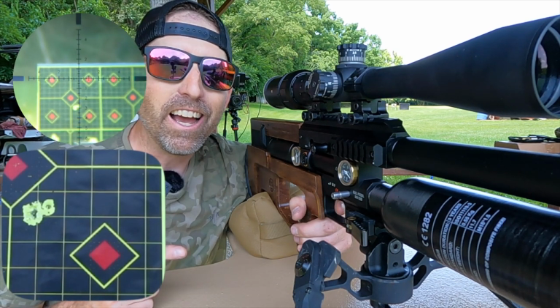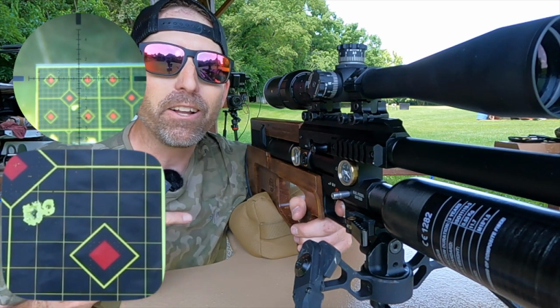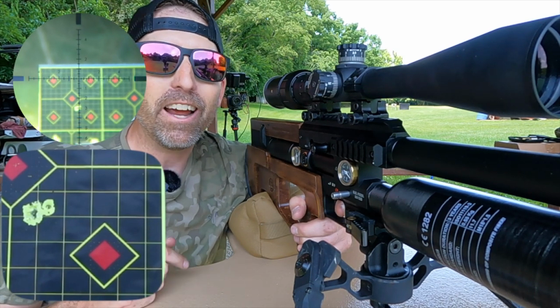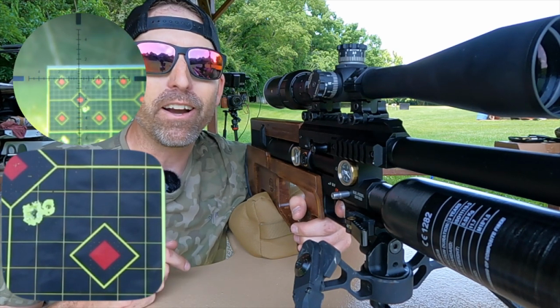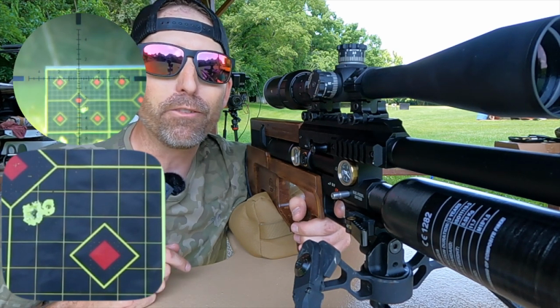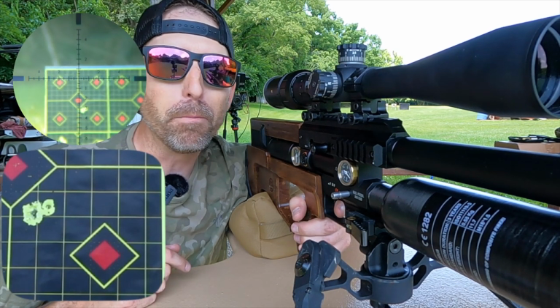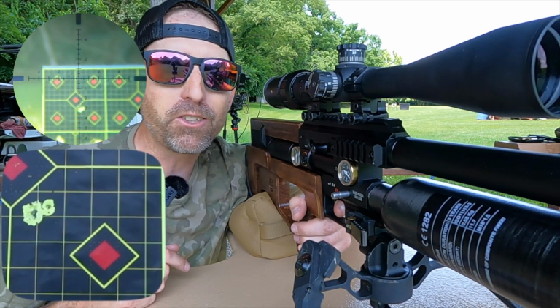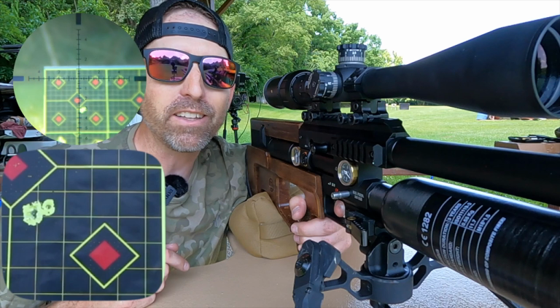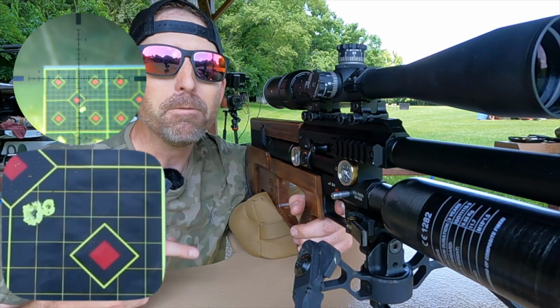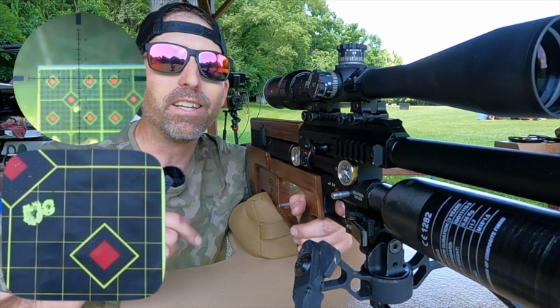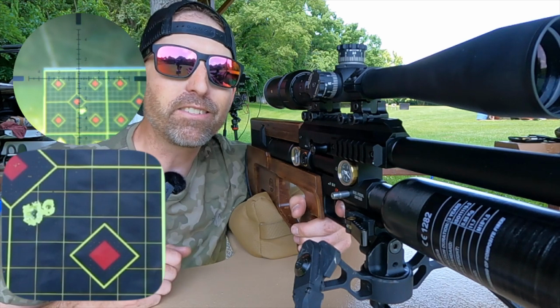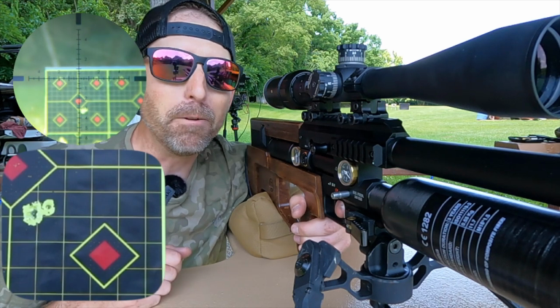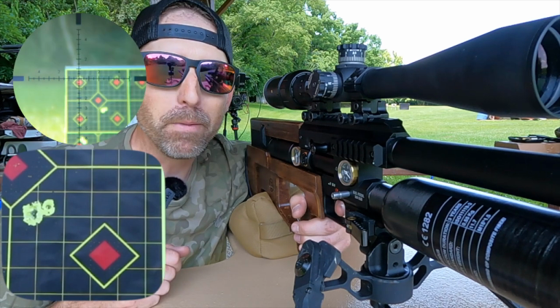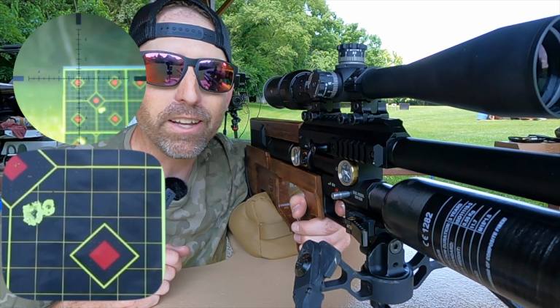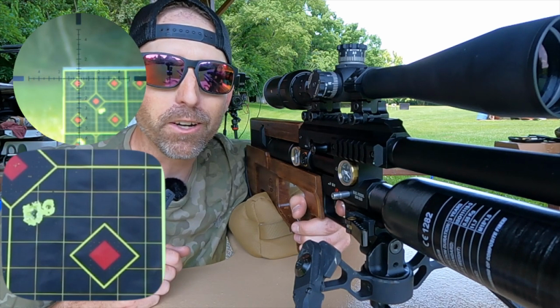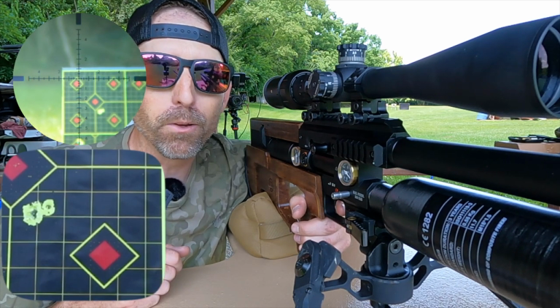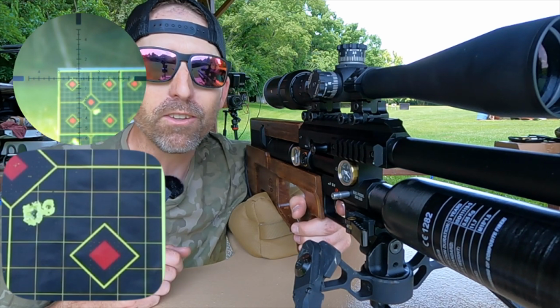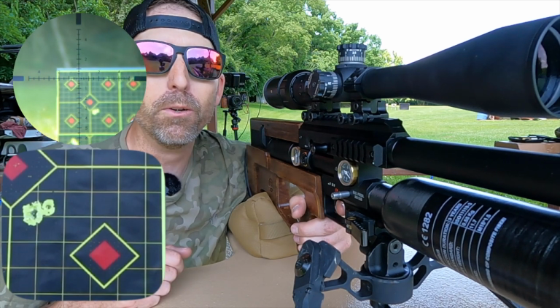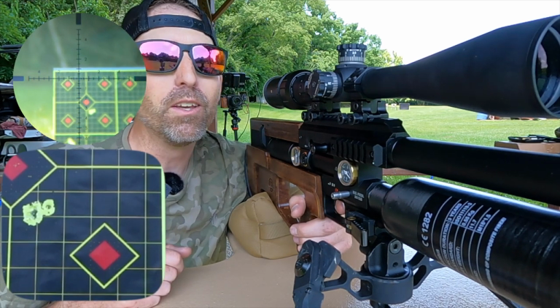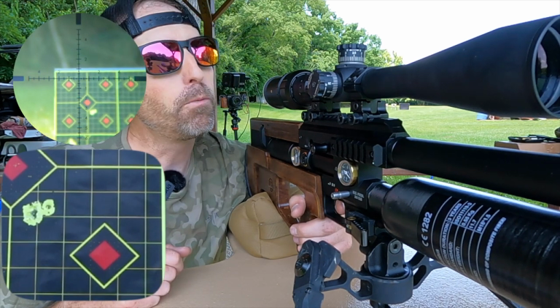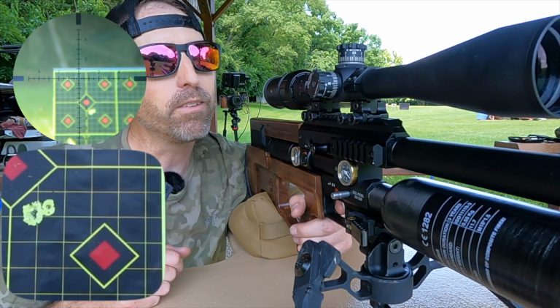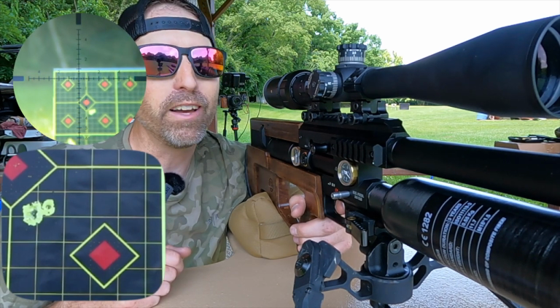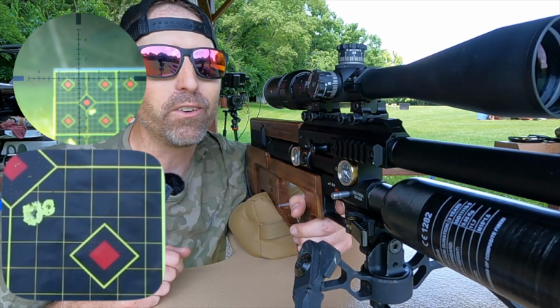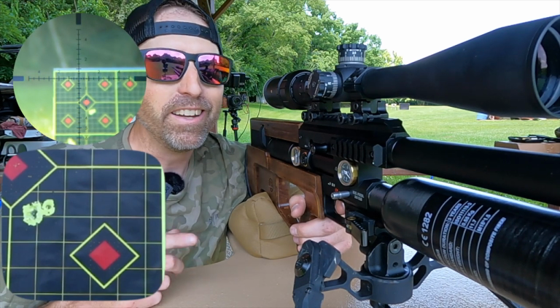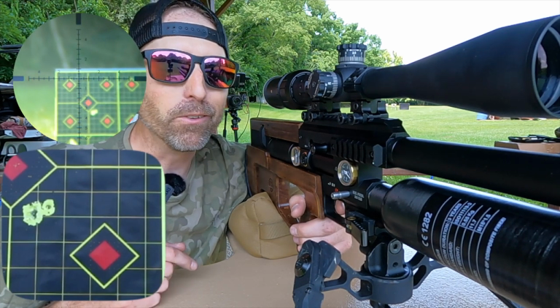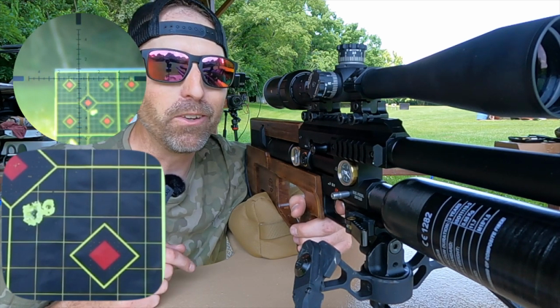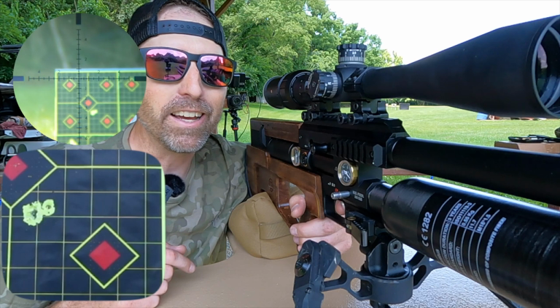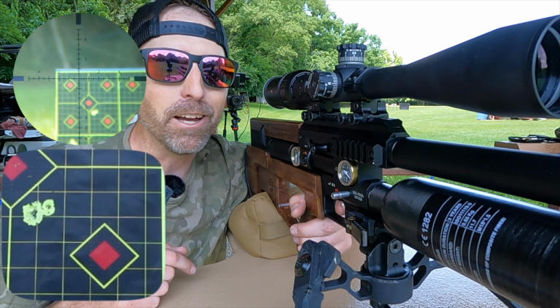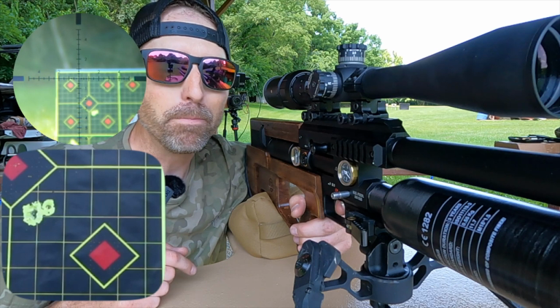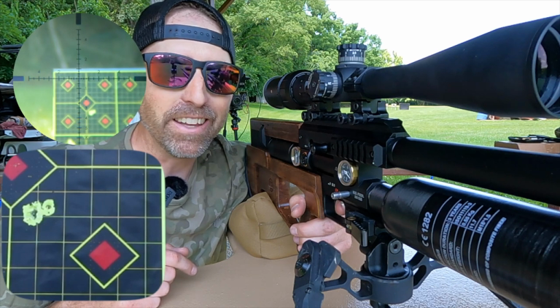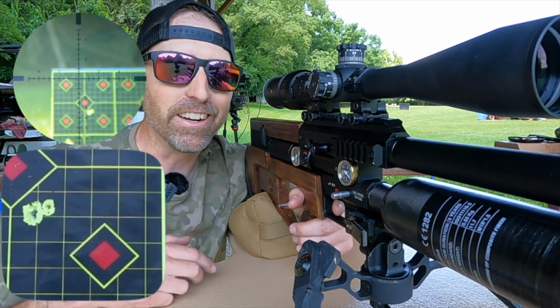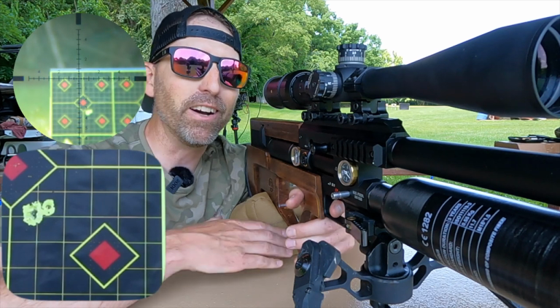I'm going to go ahead and rattle off a couple more shots. But until next time, make sure that trigger pull stays smooth, those pellets fly straight, and we'll see you again next time on the Airgun Advisor.